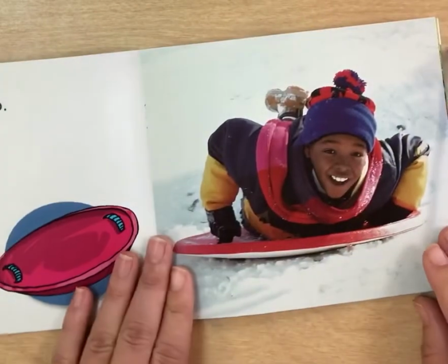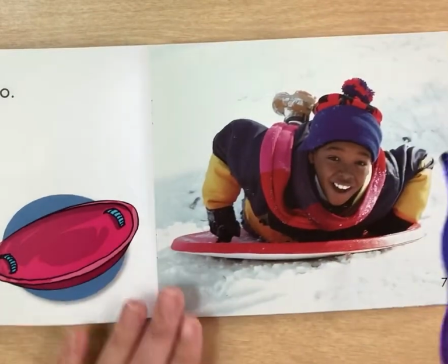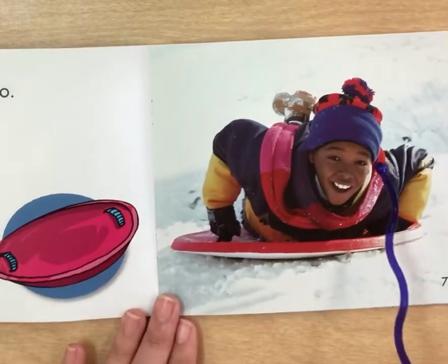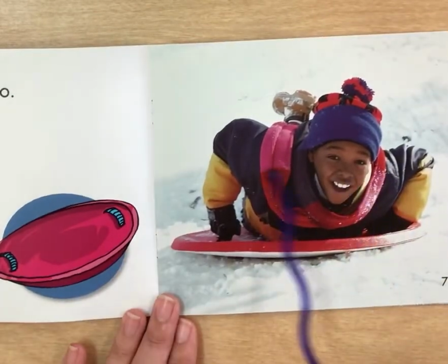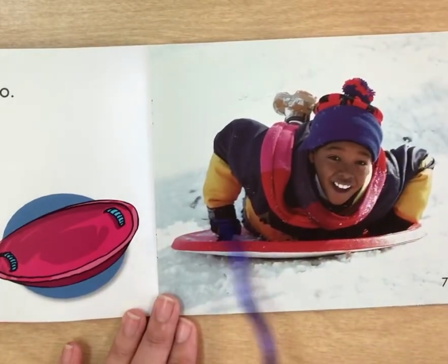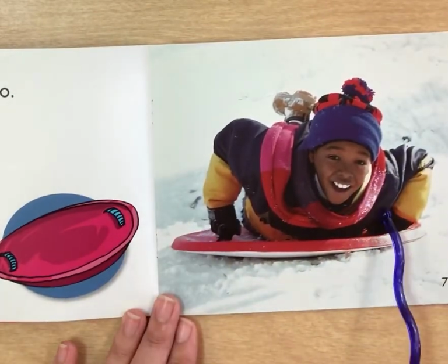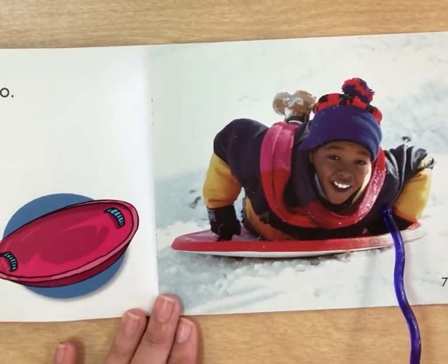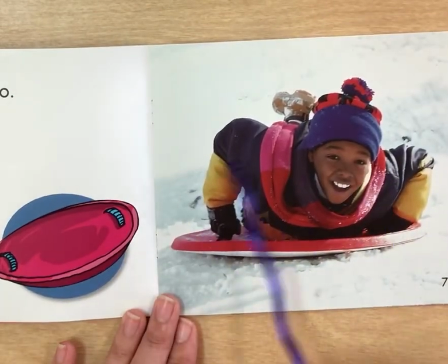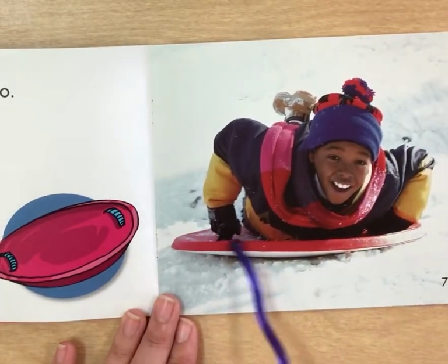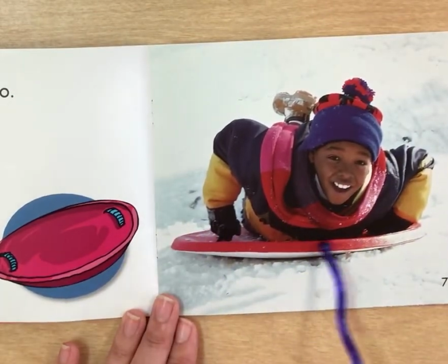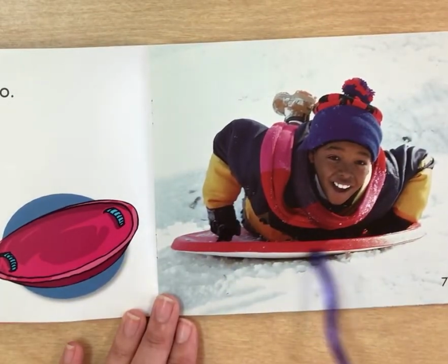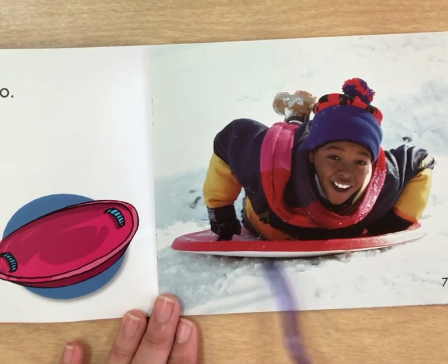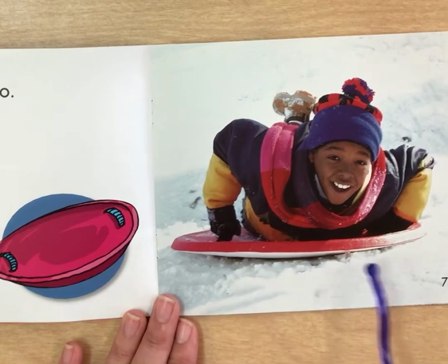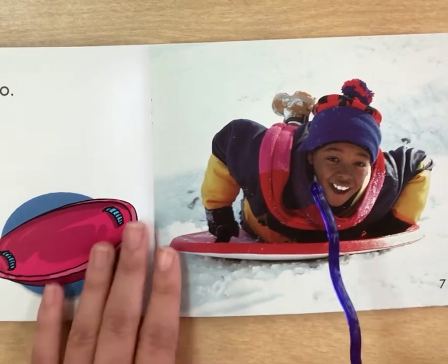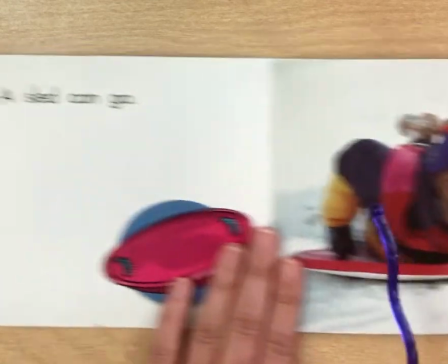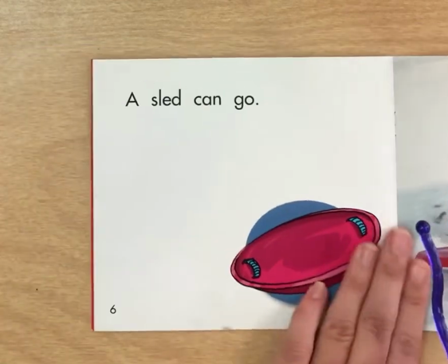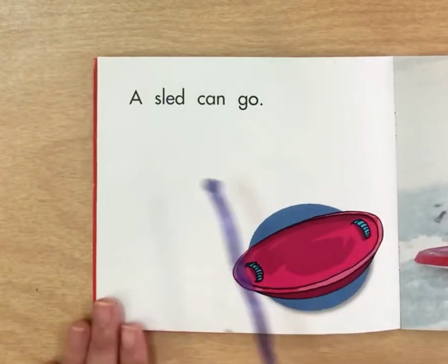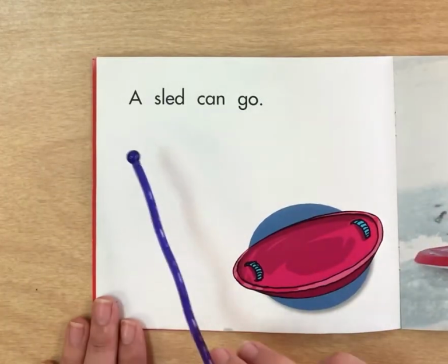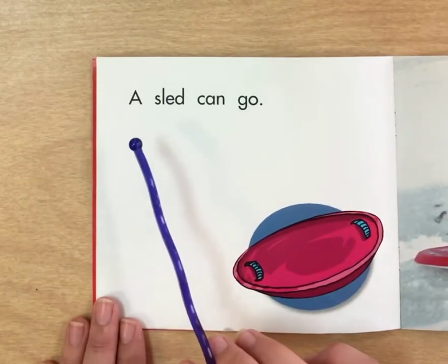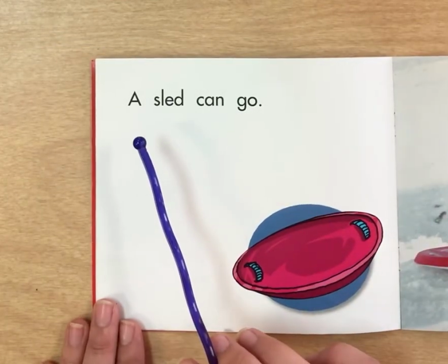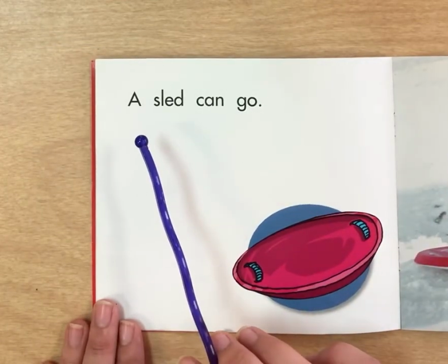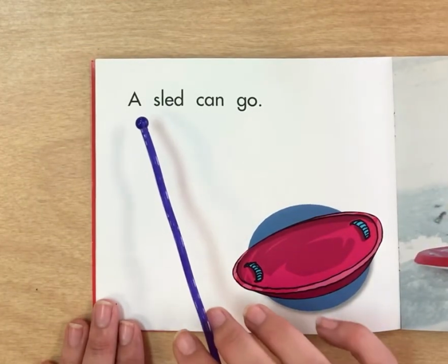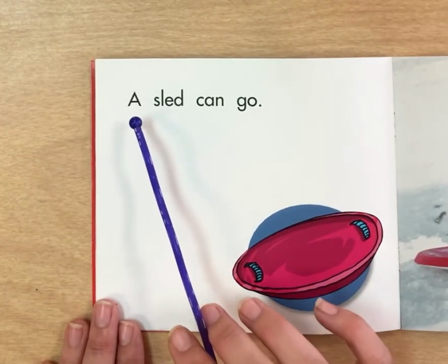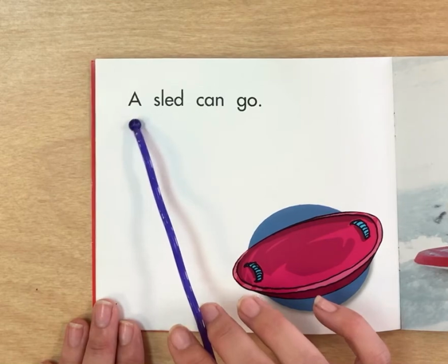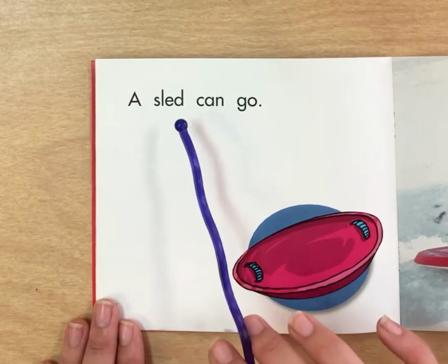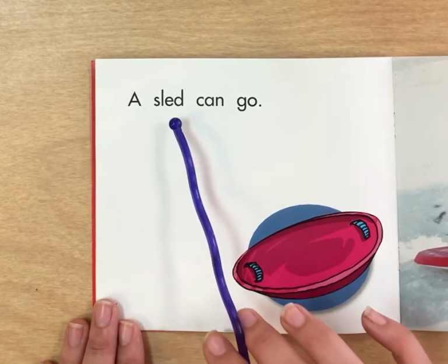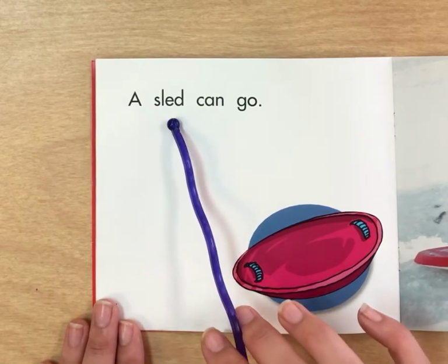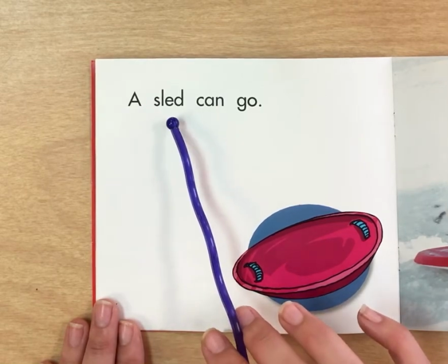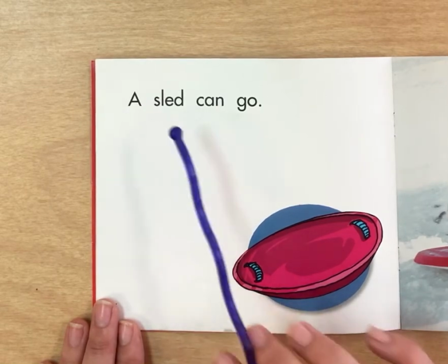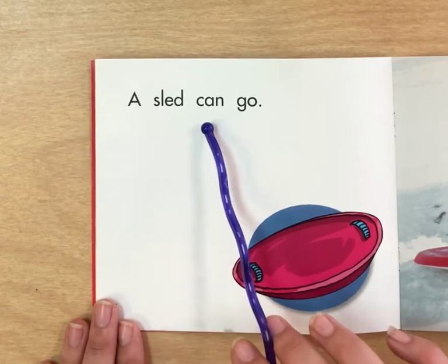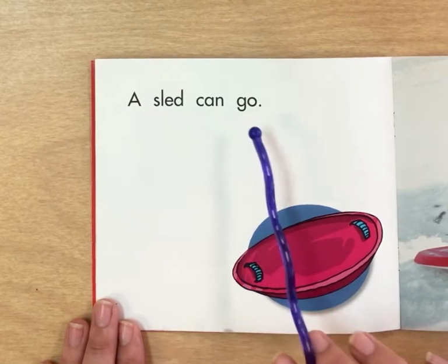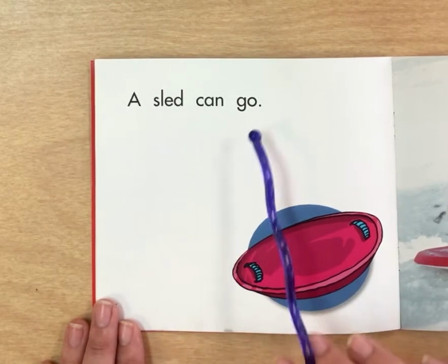What is she doing? She's sledding. She's on a sled. Can you help me read this? A sled can go.